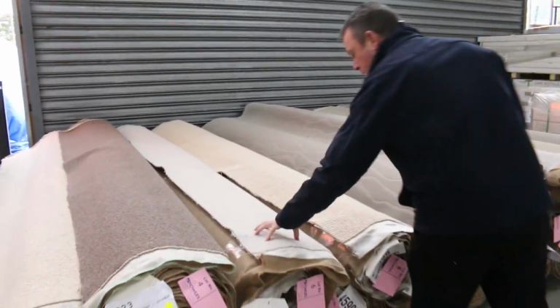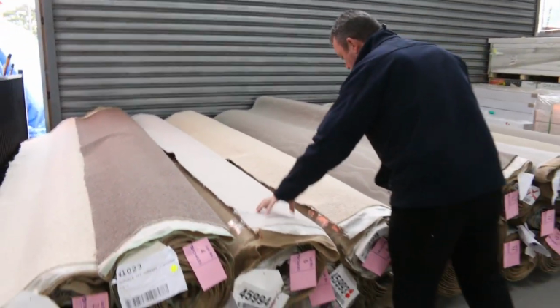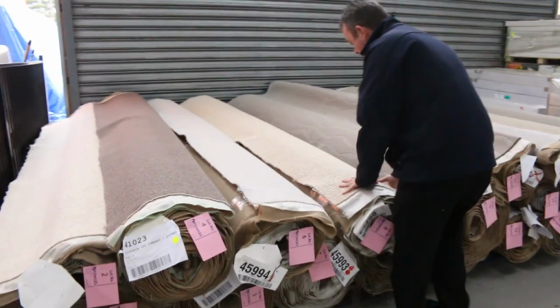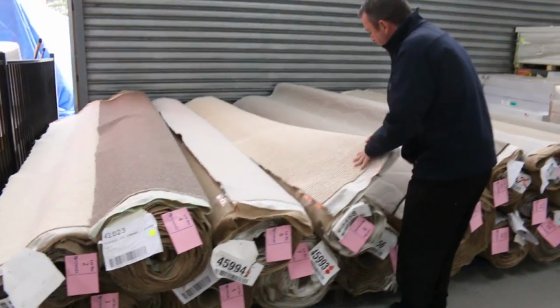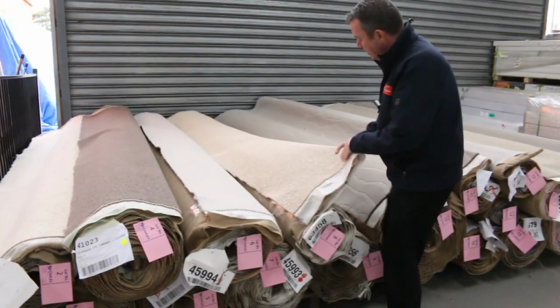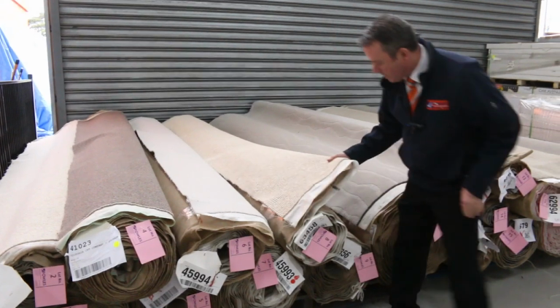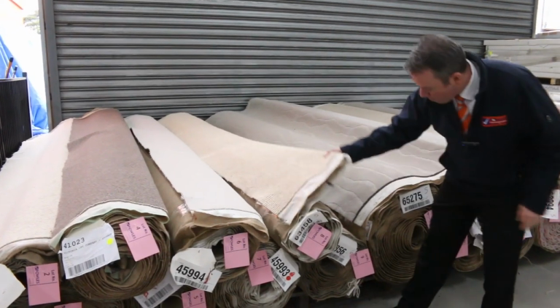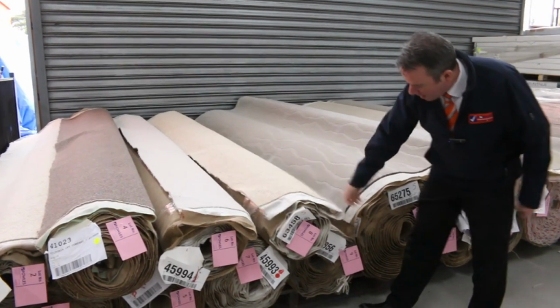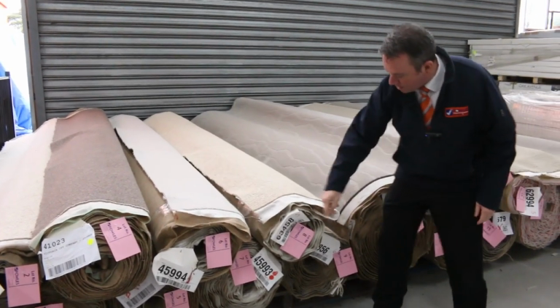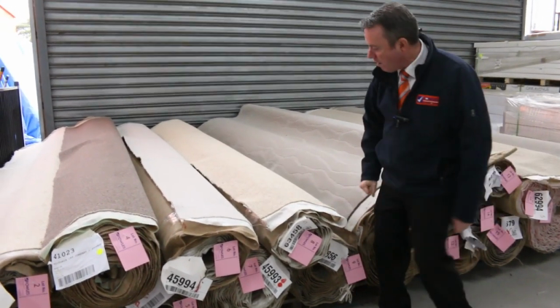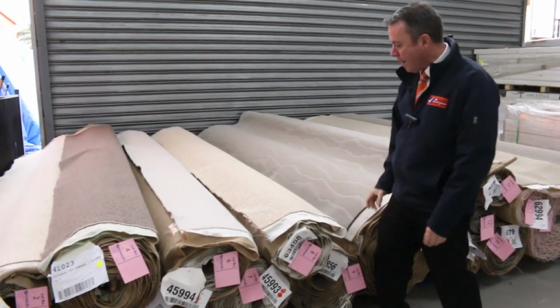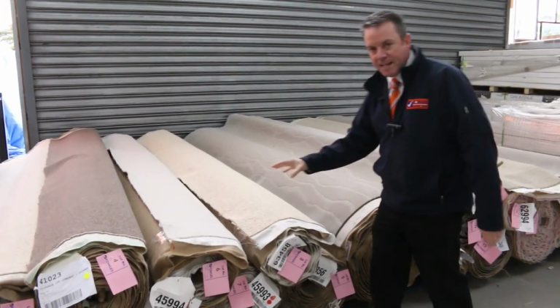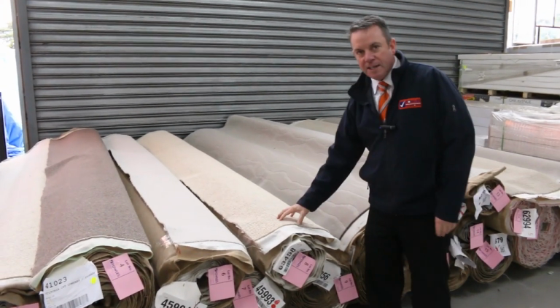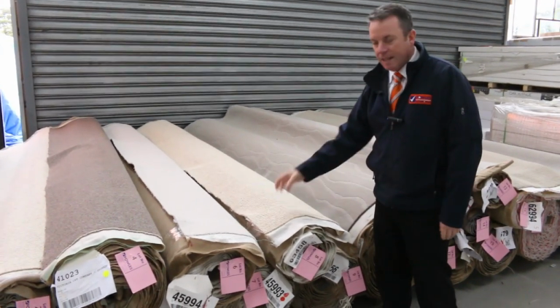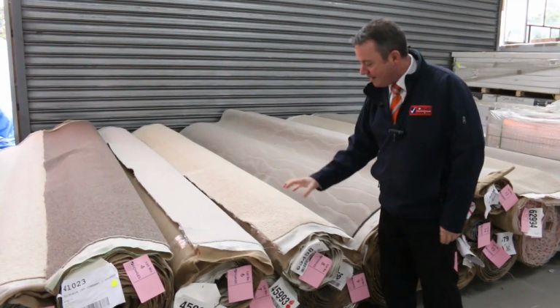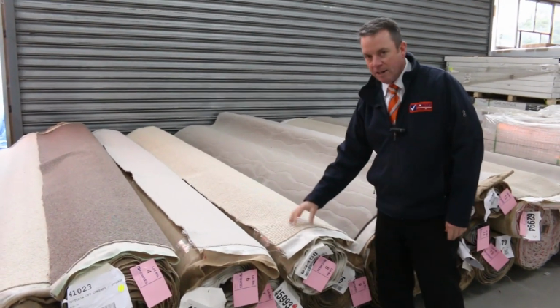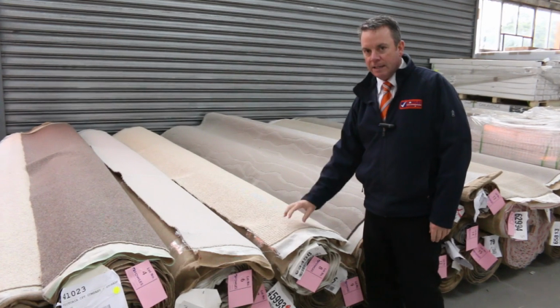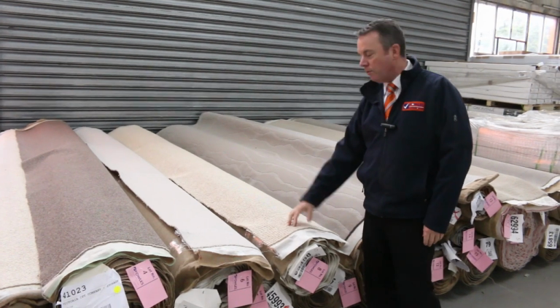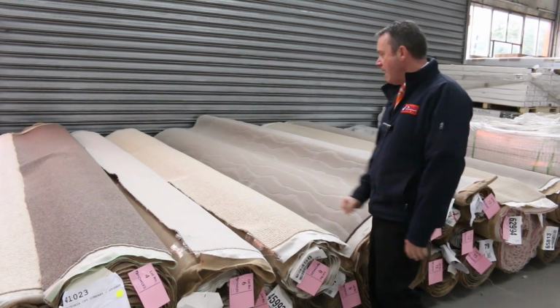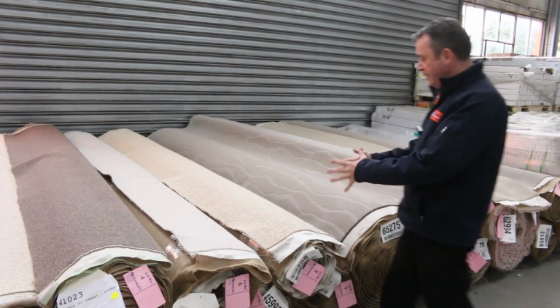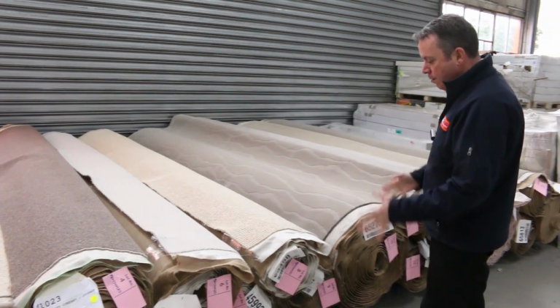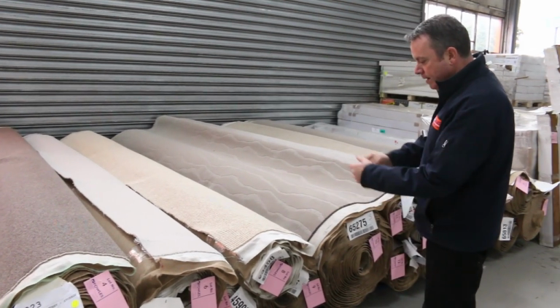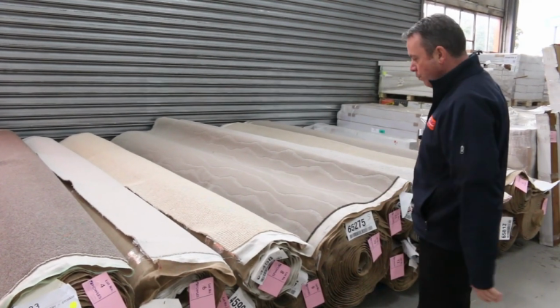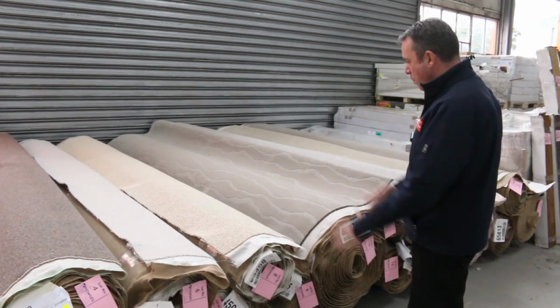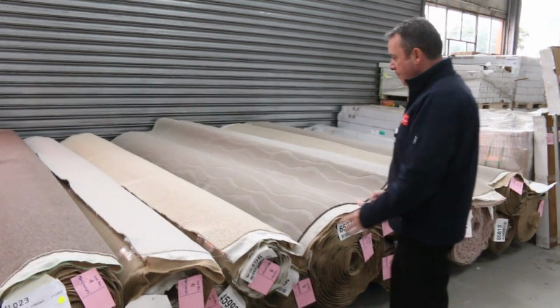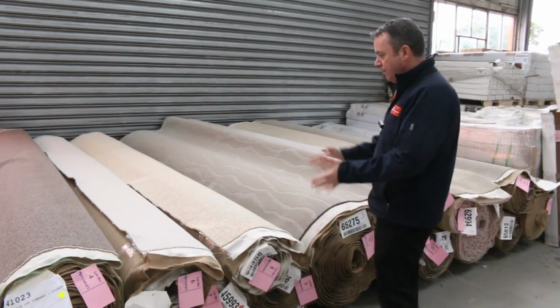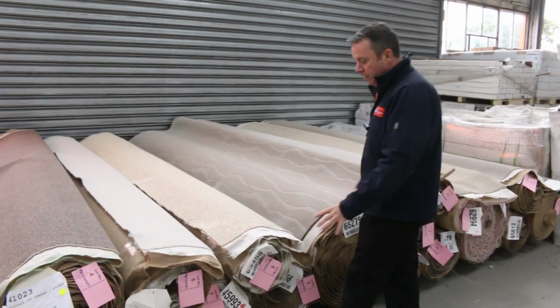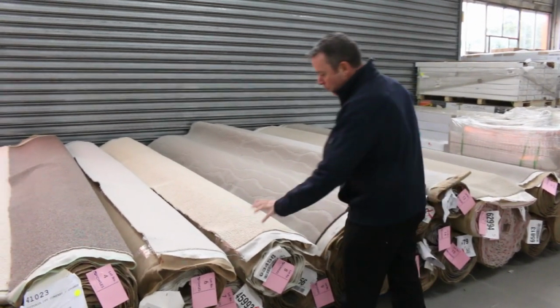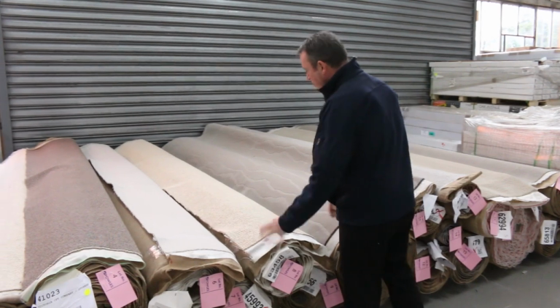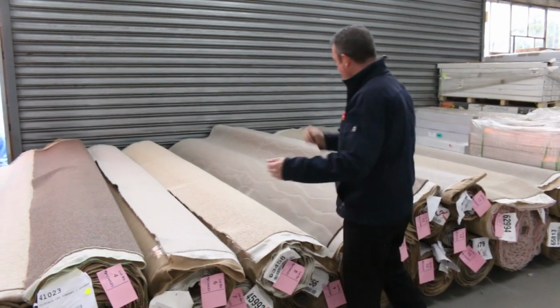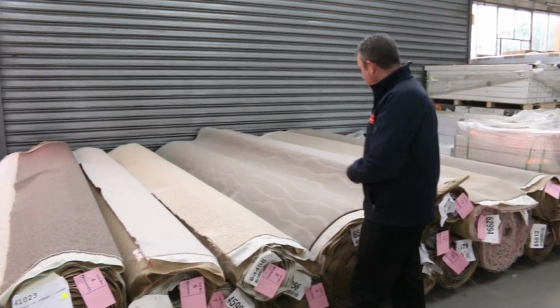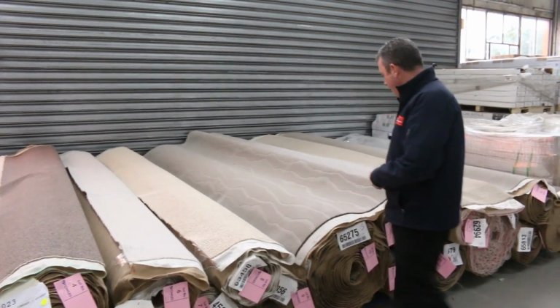We've got twist pile in wool. We've got another nice chunky sort of loop pile there — looks like there's two or three rolls of that. Download your catalogue and that'll tell you exactly how long these rolls are. As I said, when there's more than one roll we'll put them up together, giving you the opportunity to buy one, two, or whatever rolls we have.